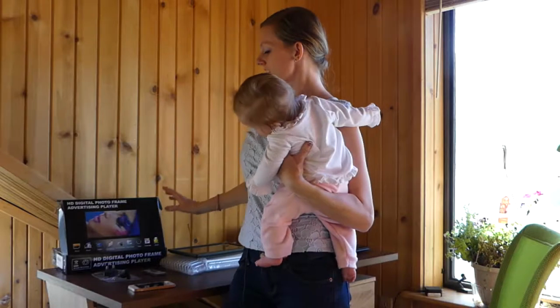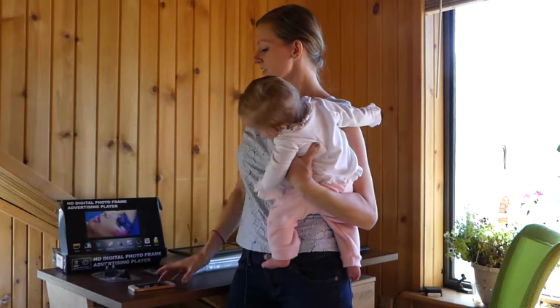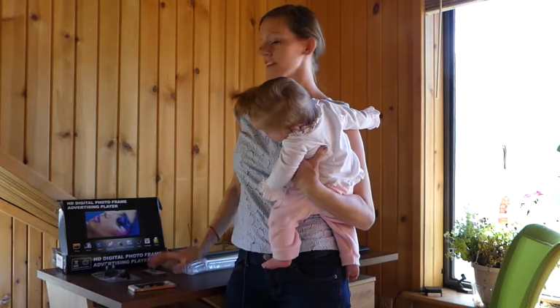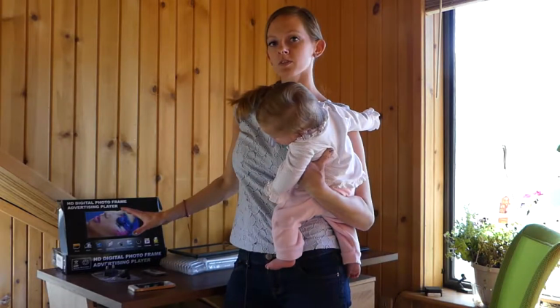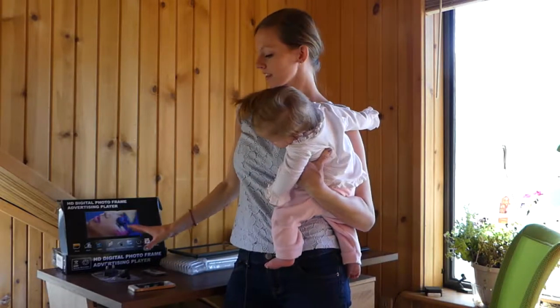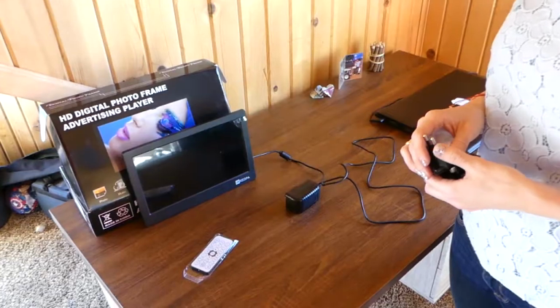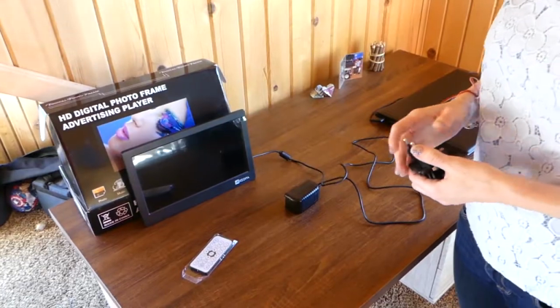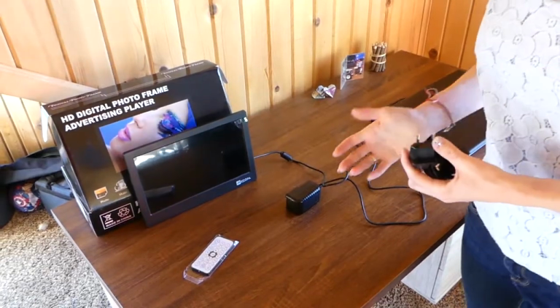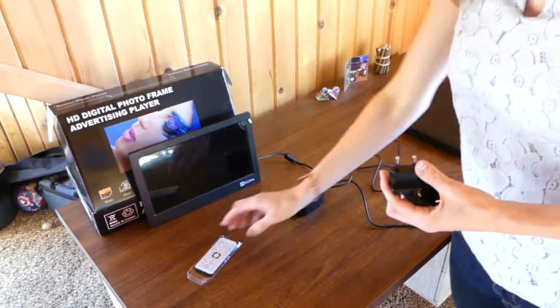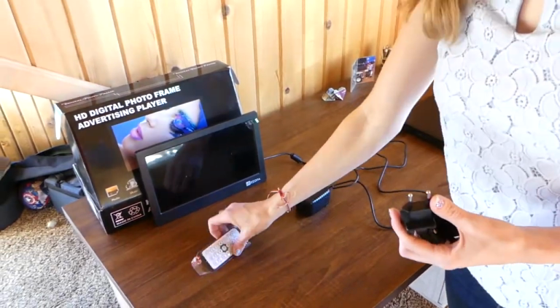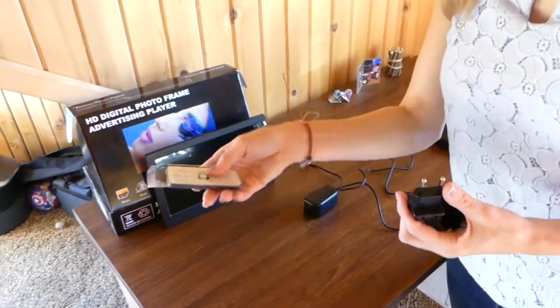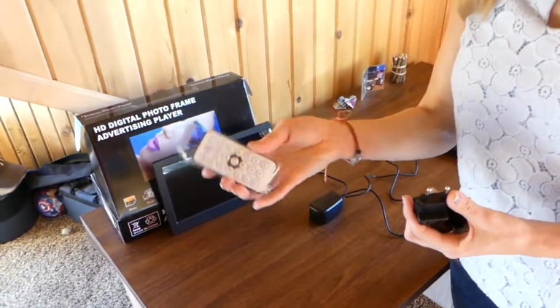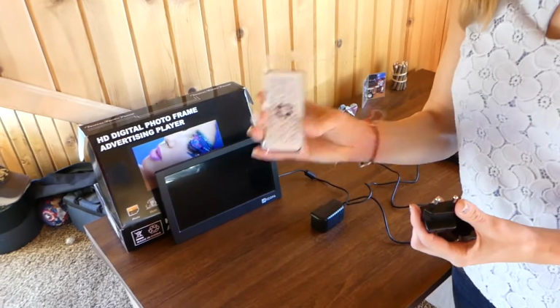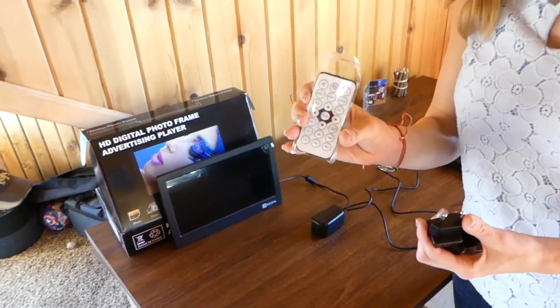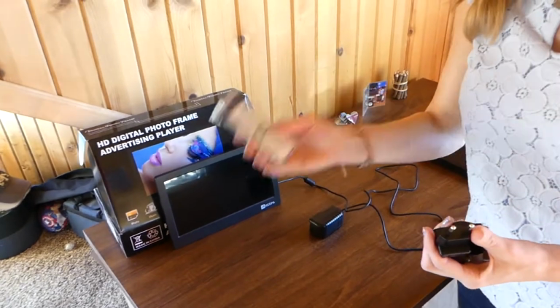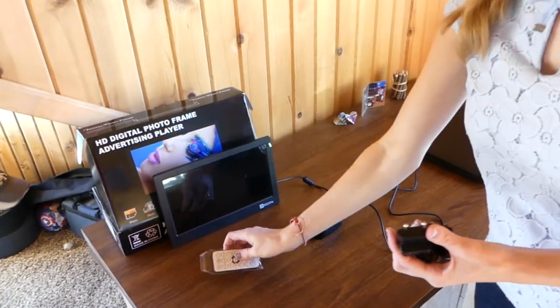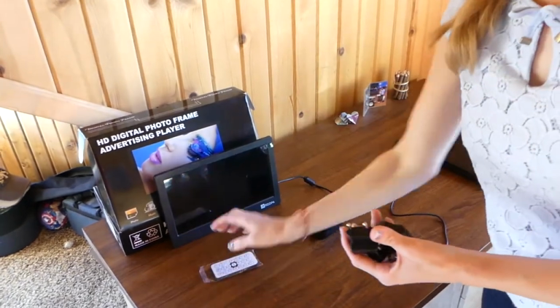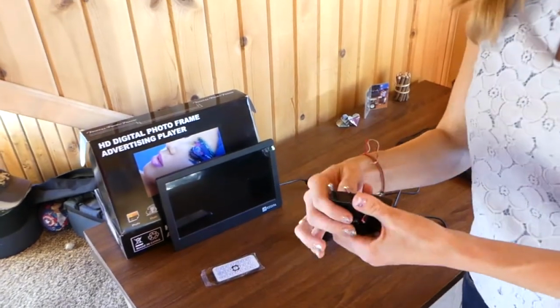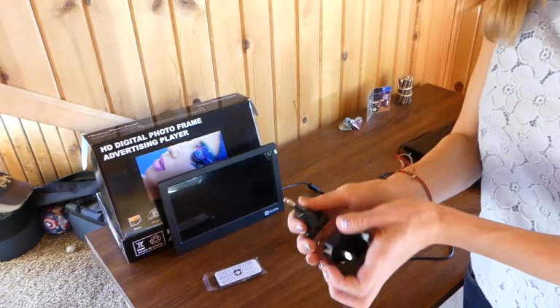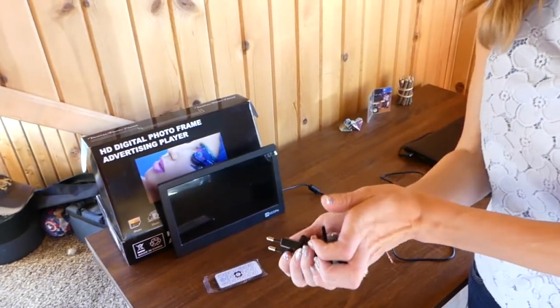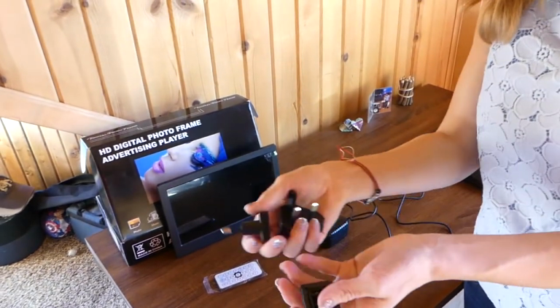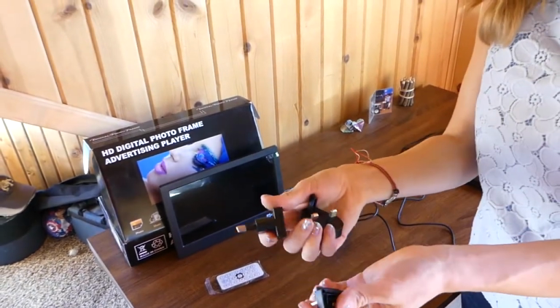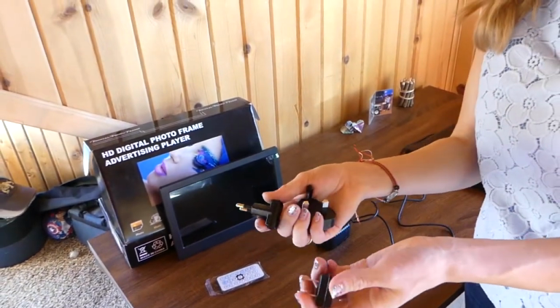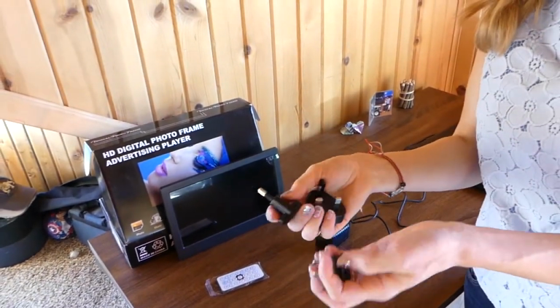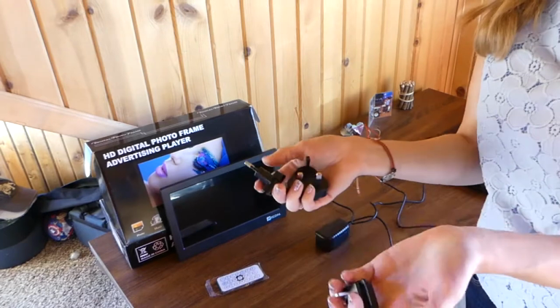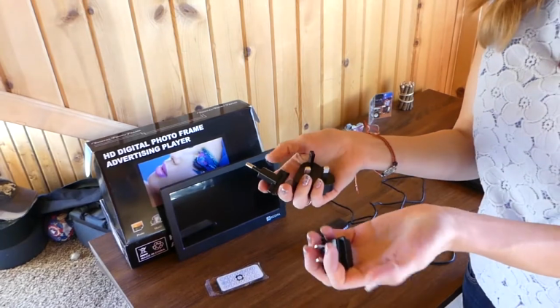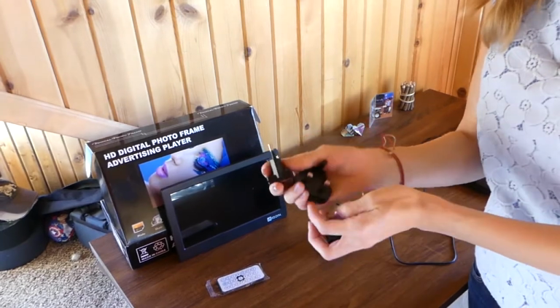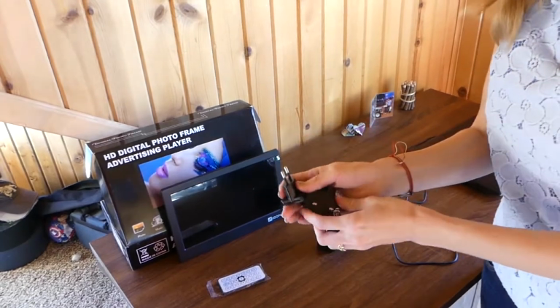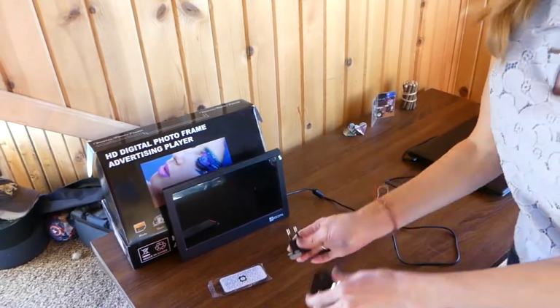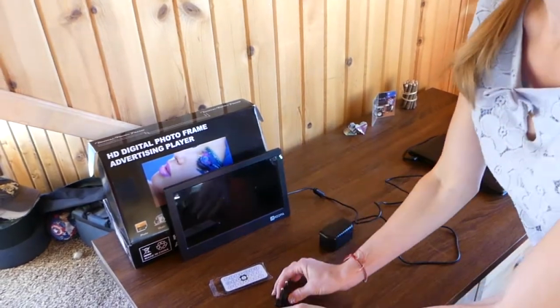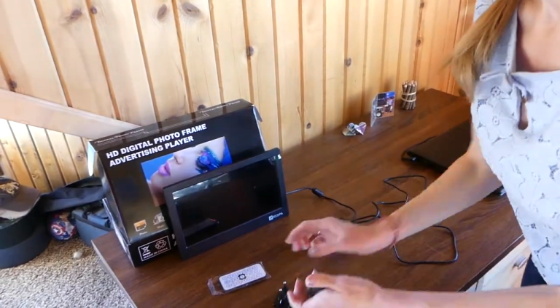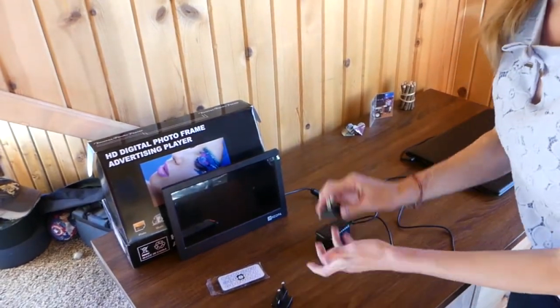This is all the stuff it comes with. It comes with a remote control — it's still in the package, we'll take it out. You've got three adapters for your plug-in, so that way it can be used anywhere around the world.